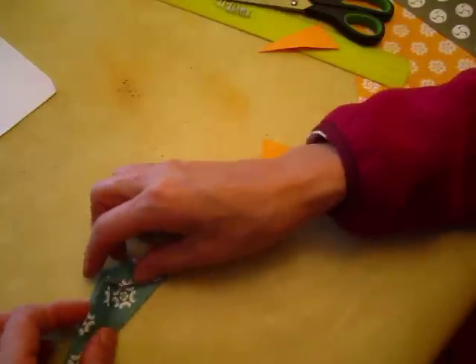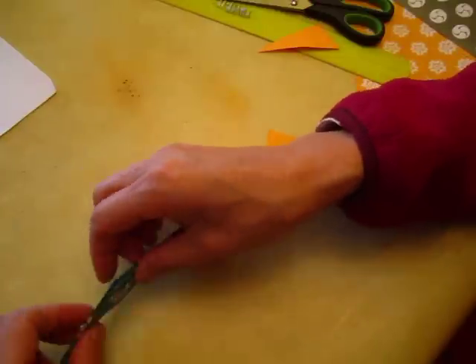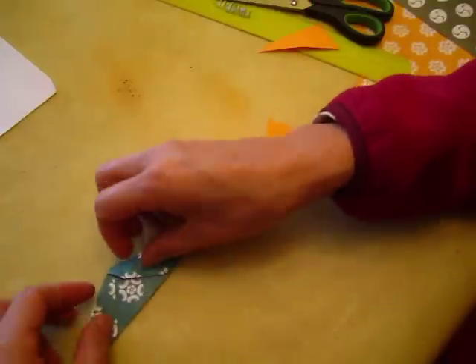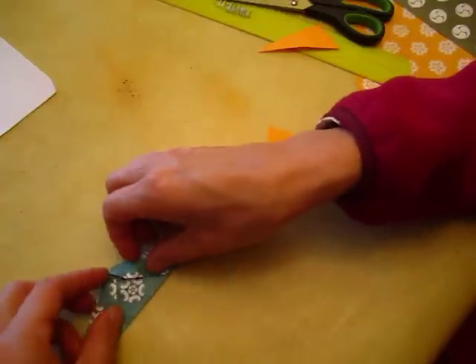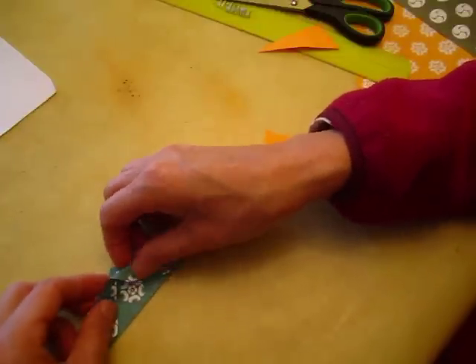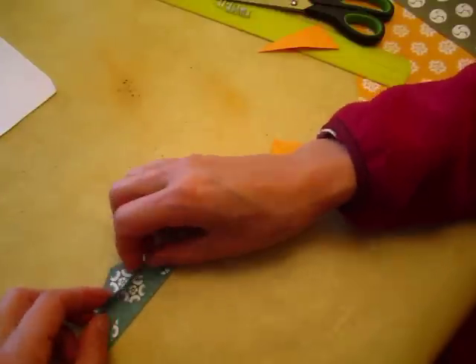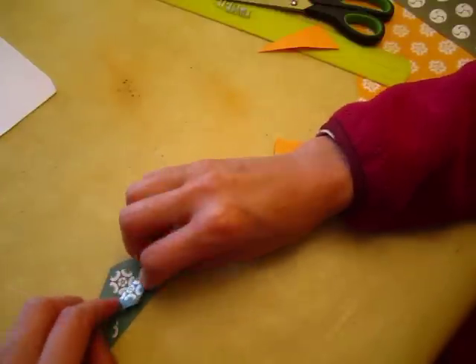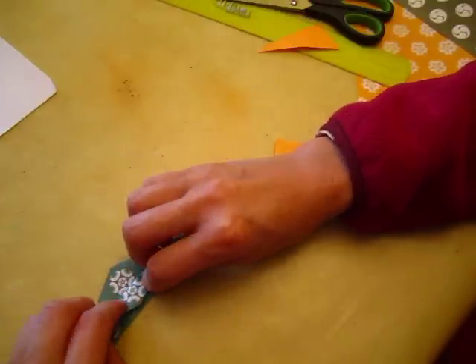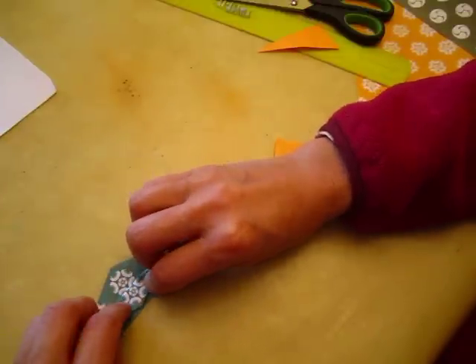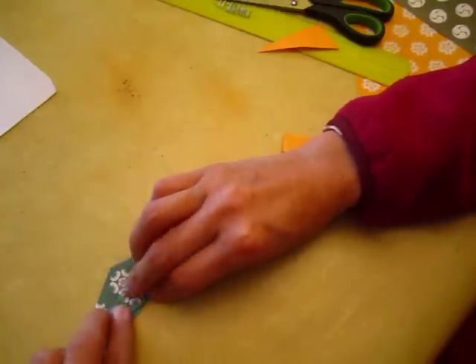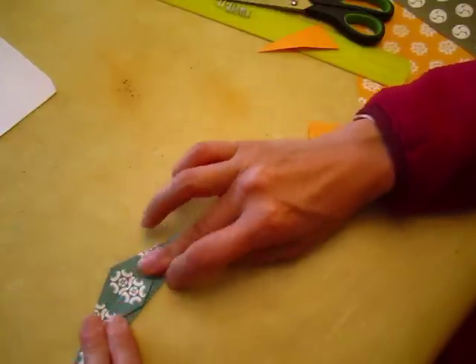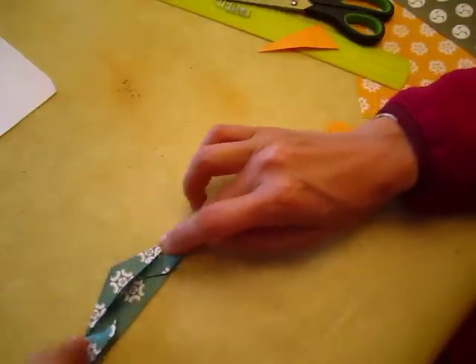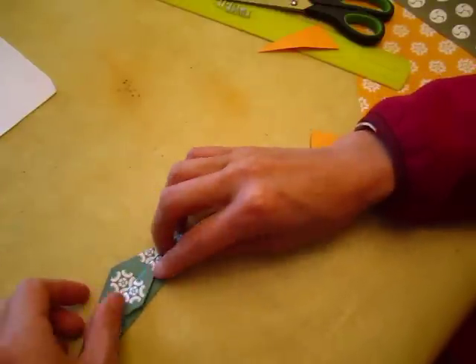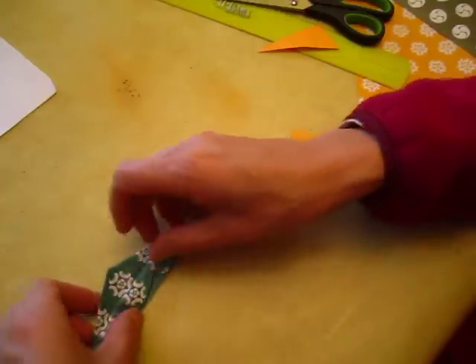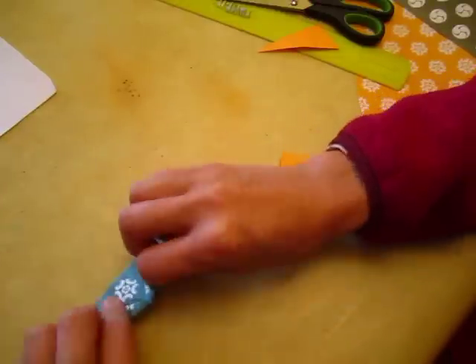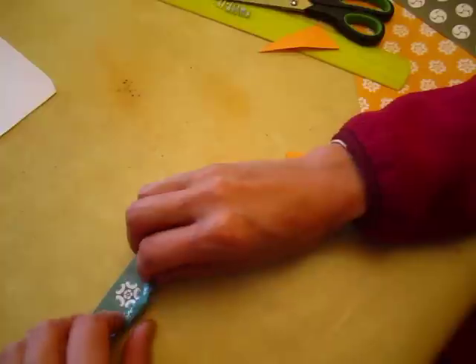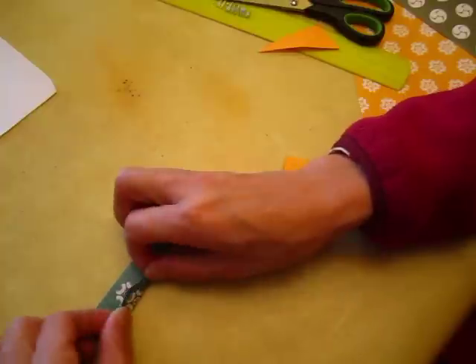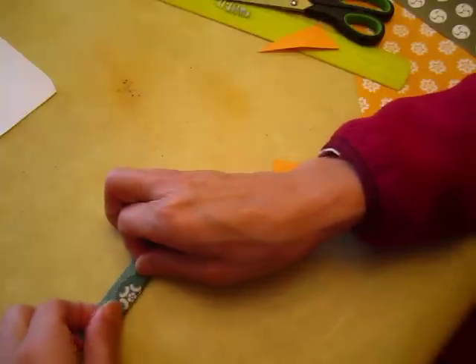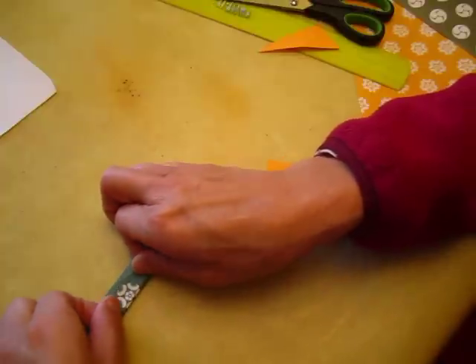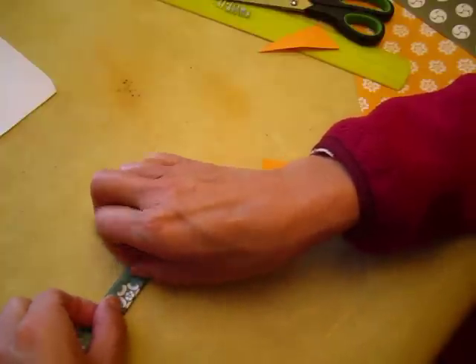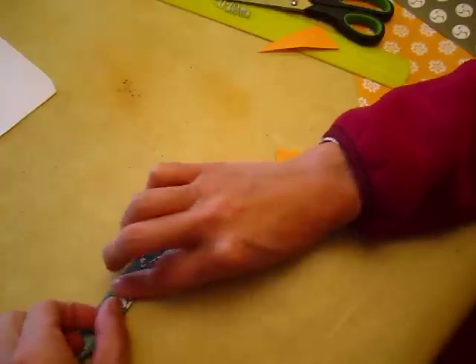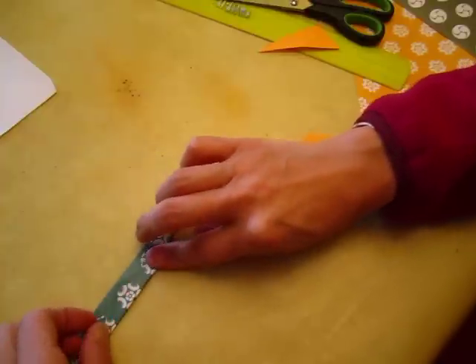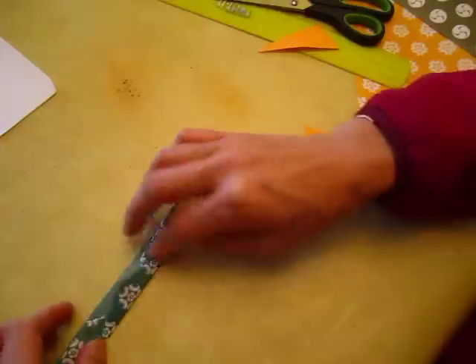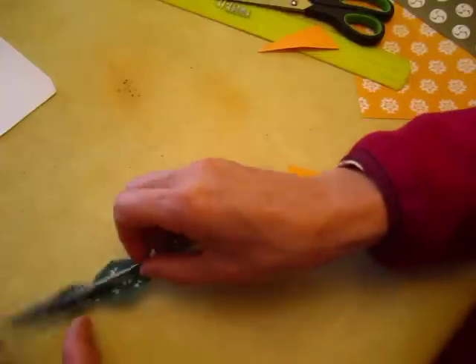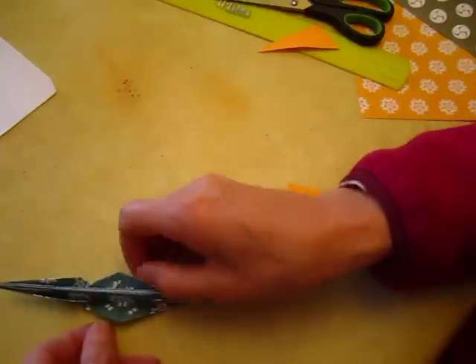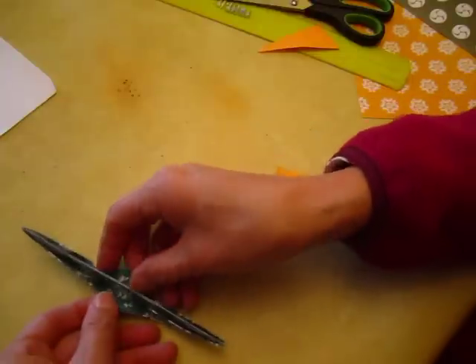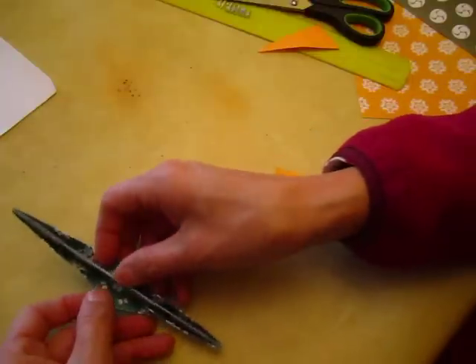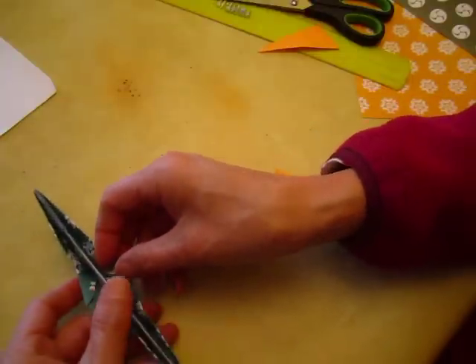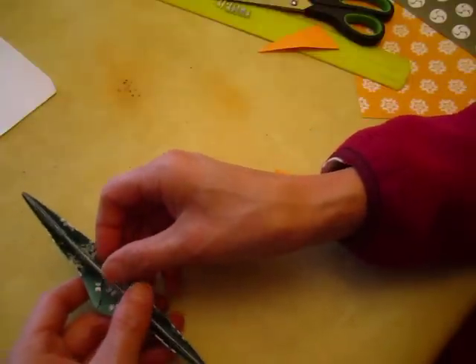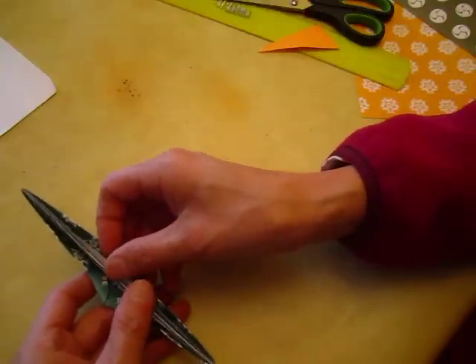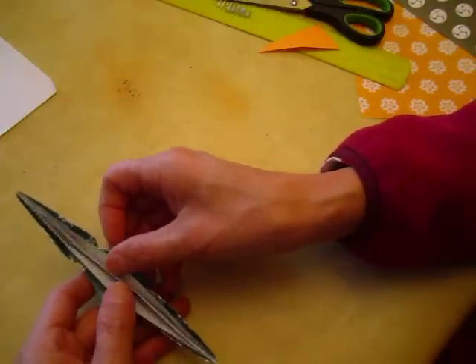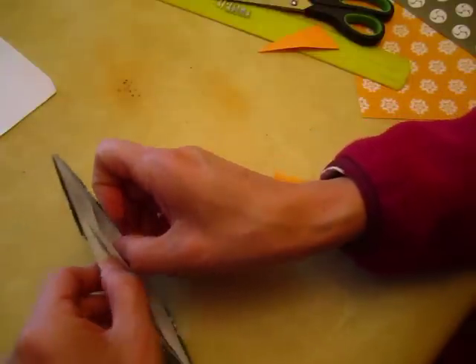And then we will pull this one down, and the same thing happens to the other side. Pull this thing up. Open it up. Look at what is inside.